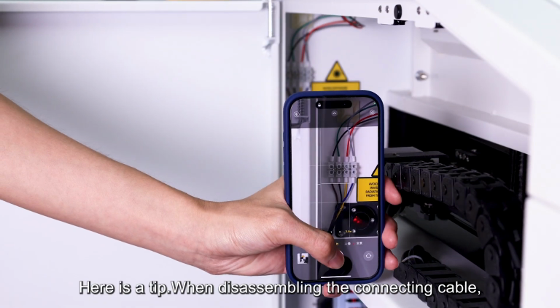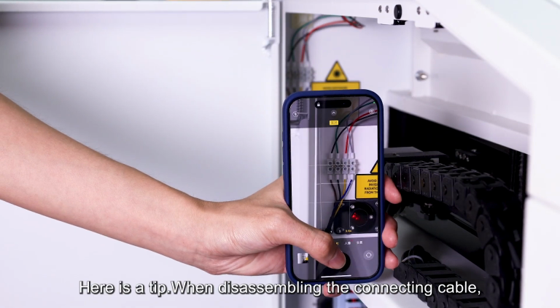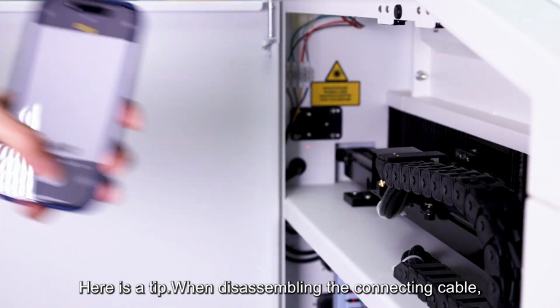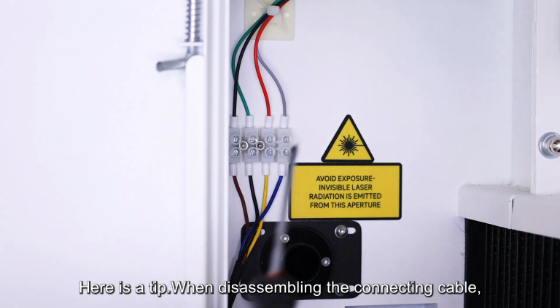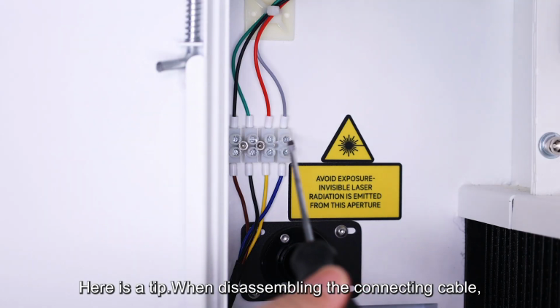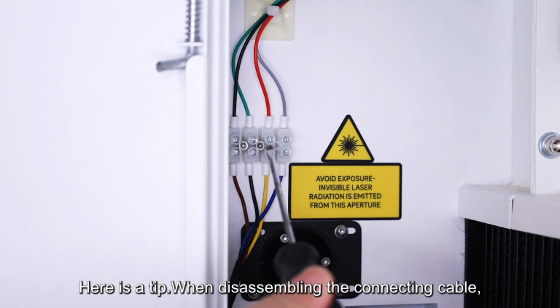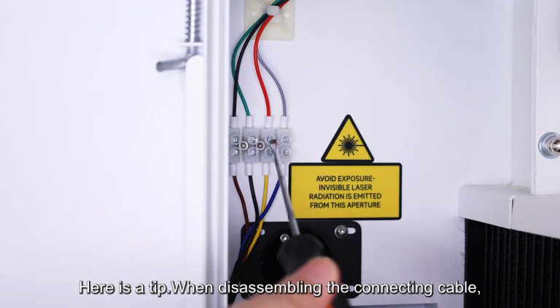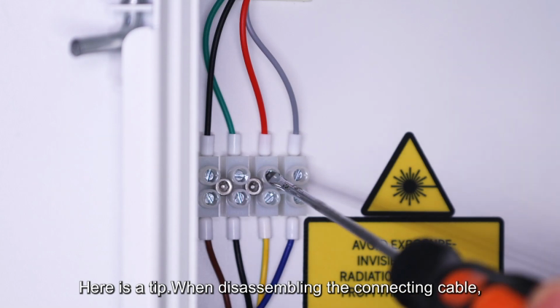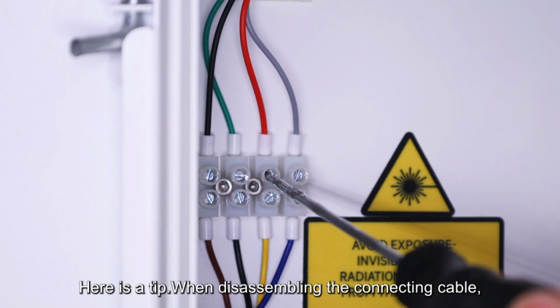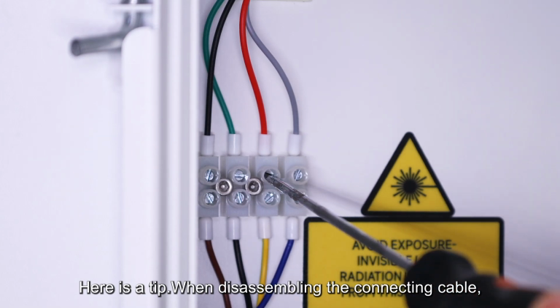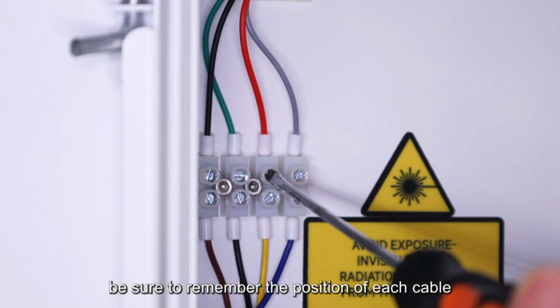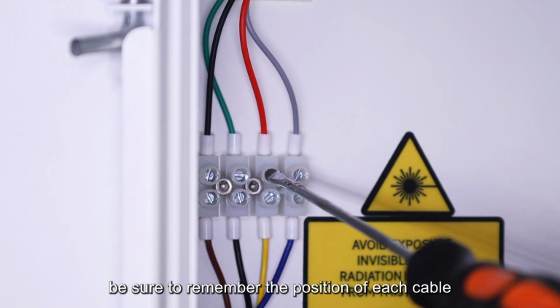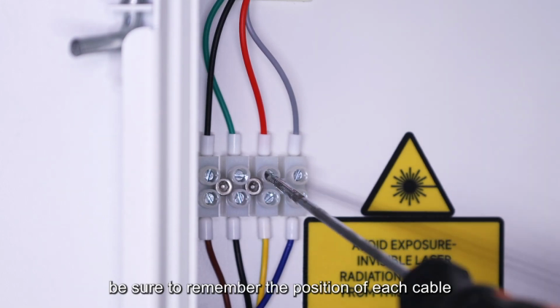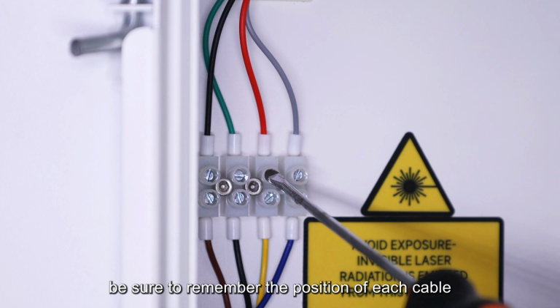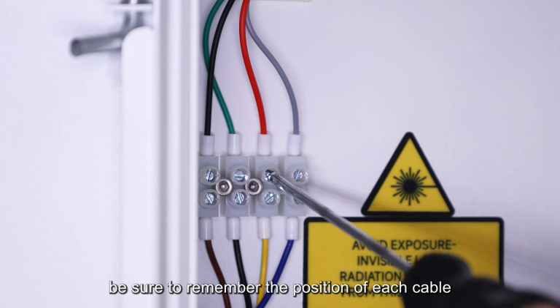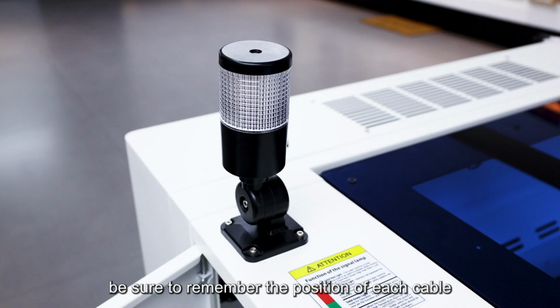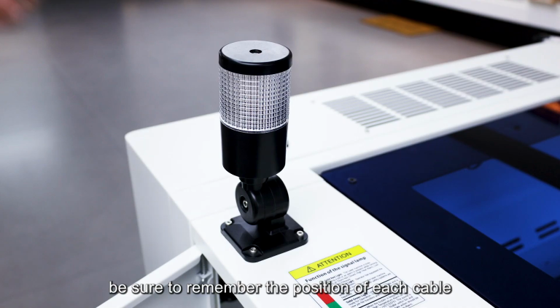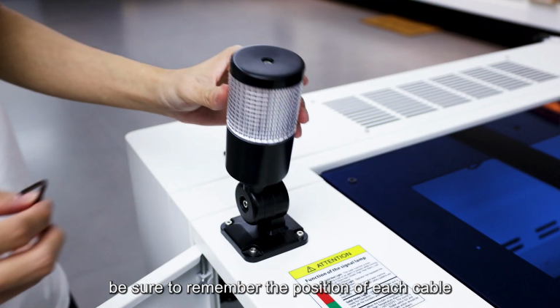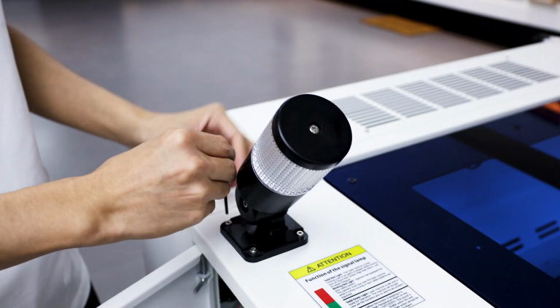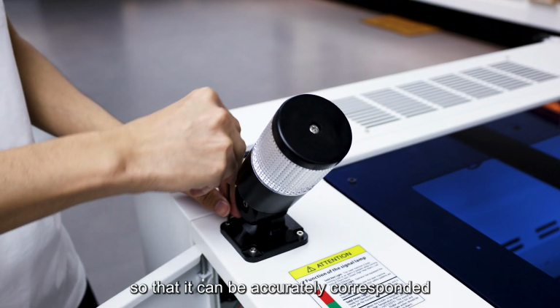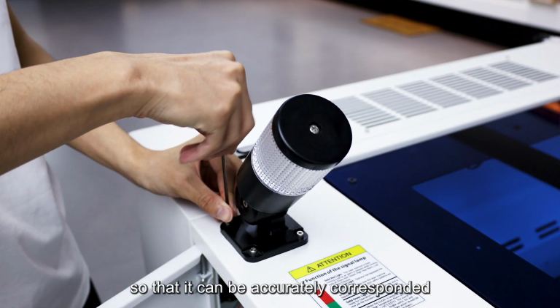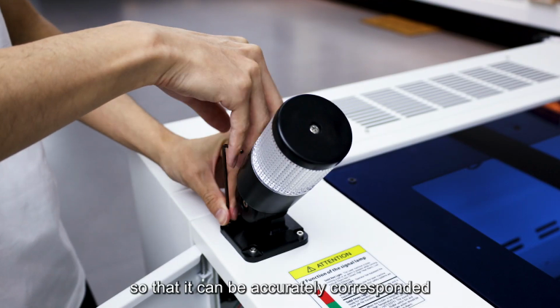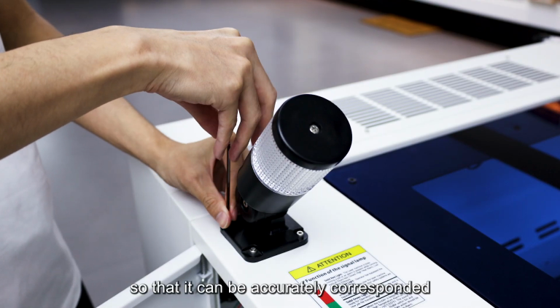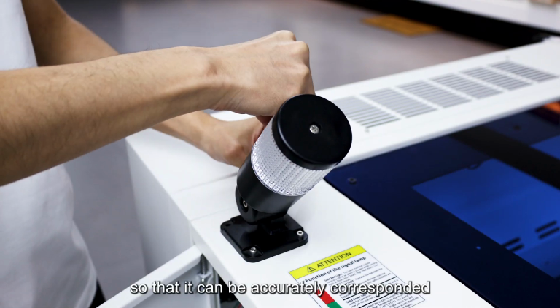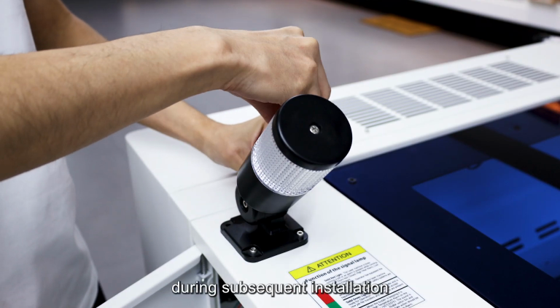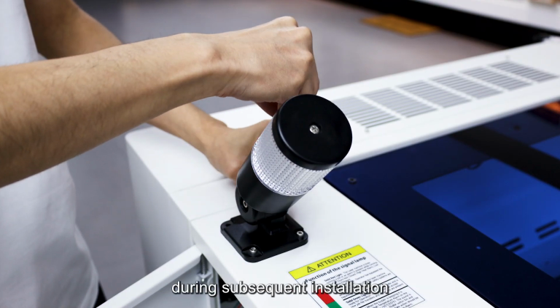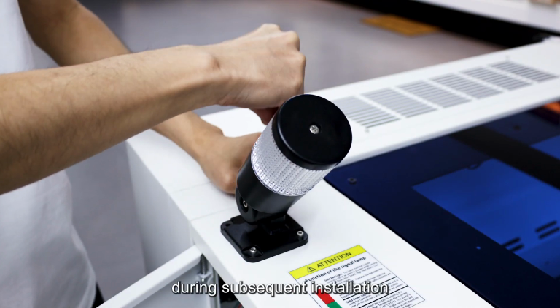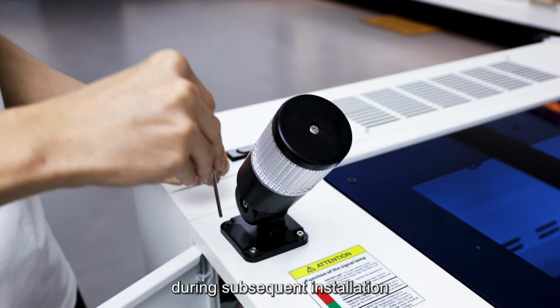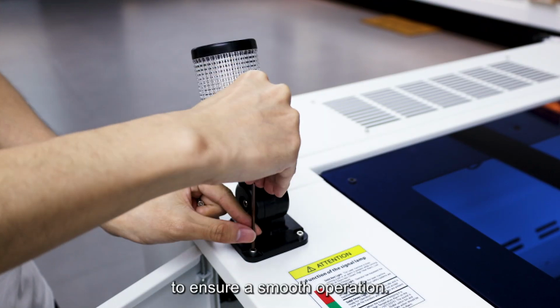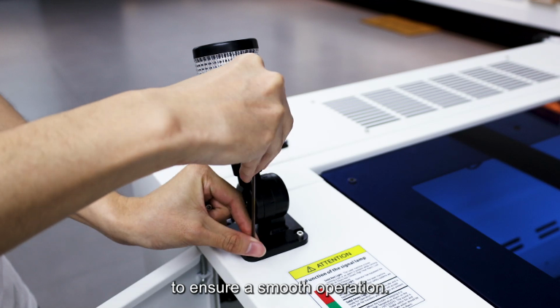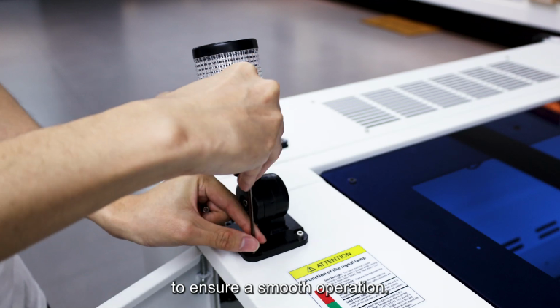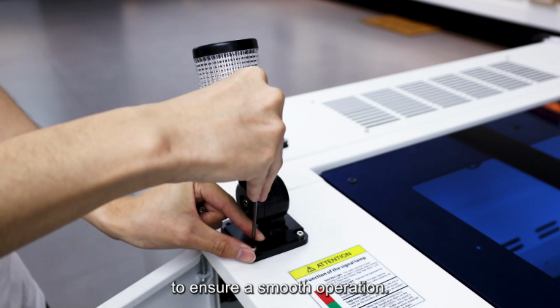Here is a tip: when disassembling the connecting cable, be sure to remember the position of each cable so that it can be accurately corresponded during subsequent installation to ensure smooth operation.